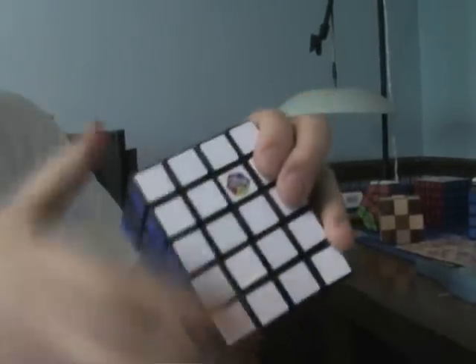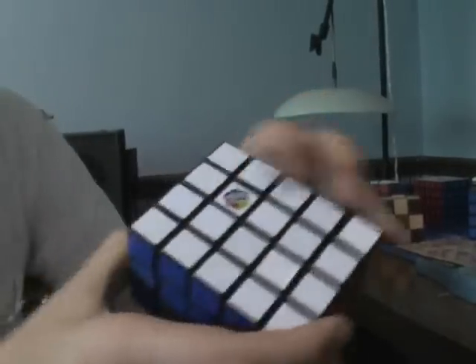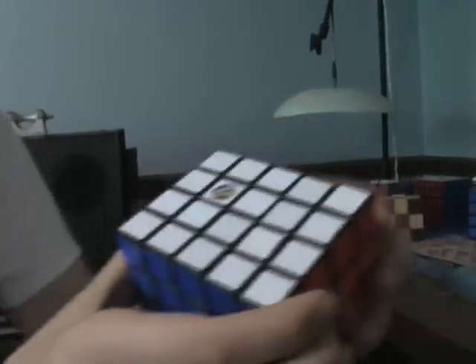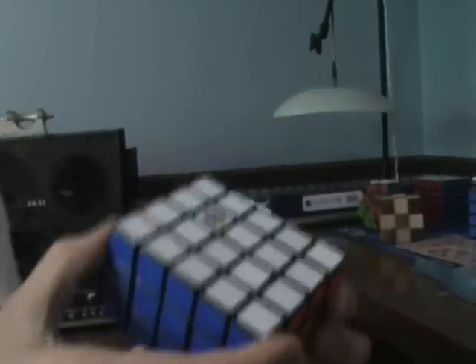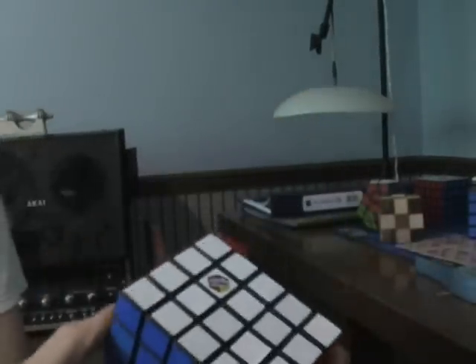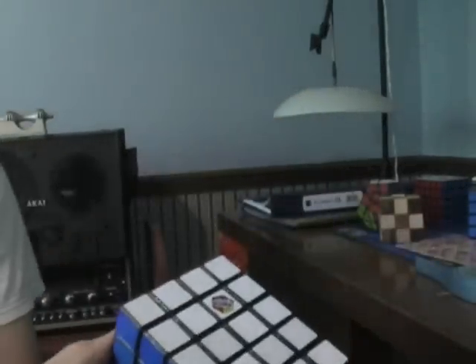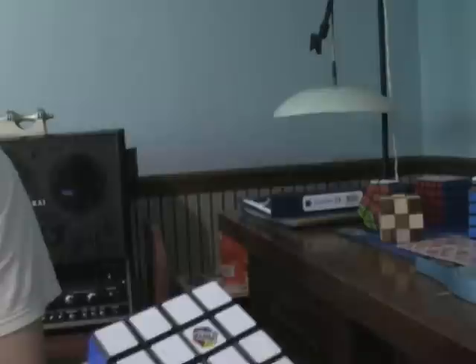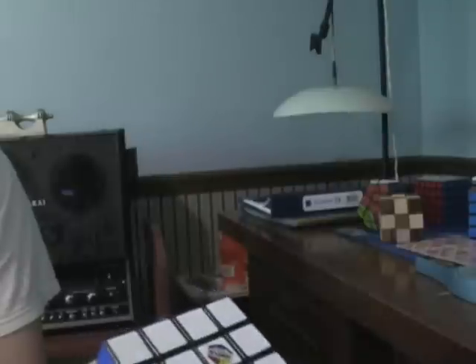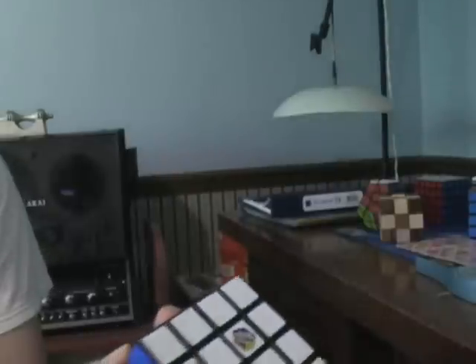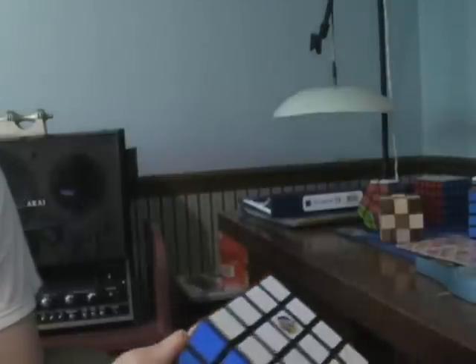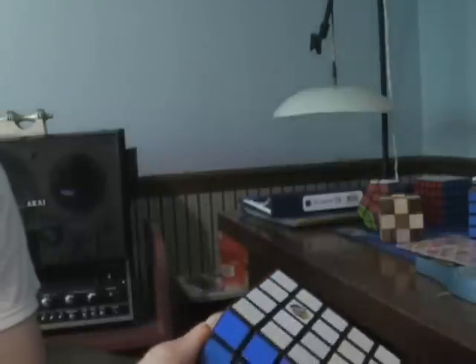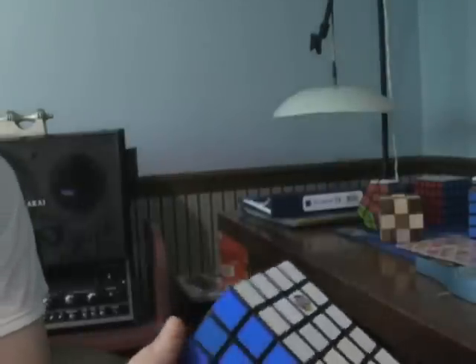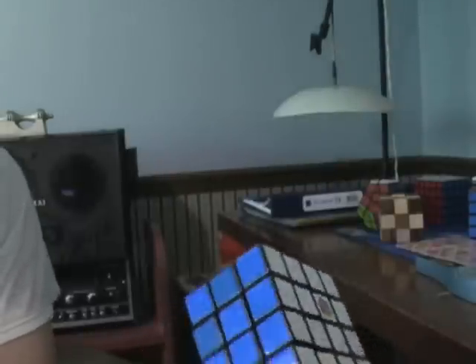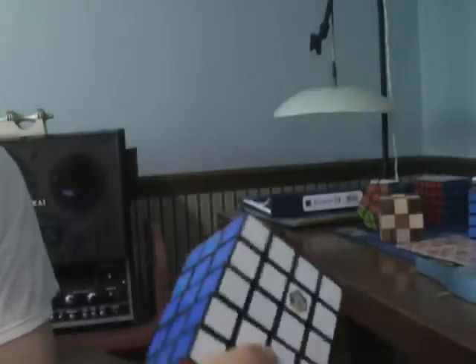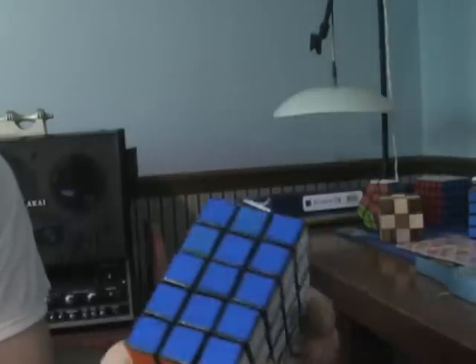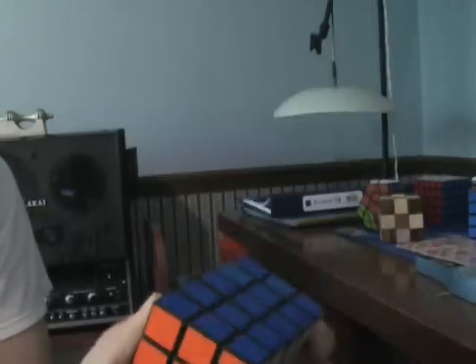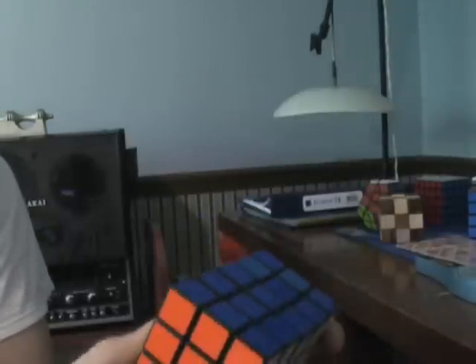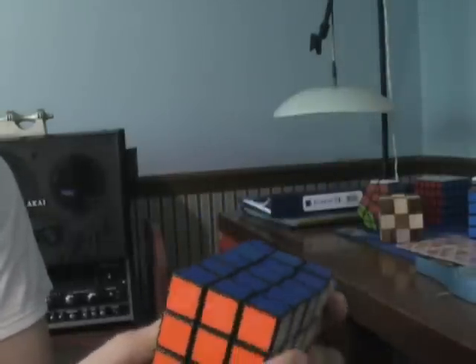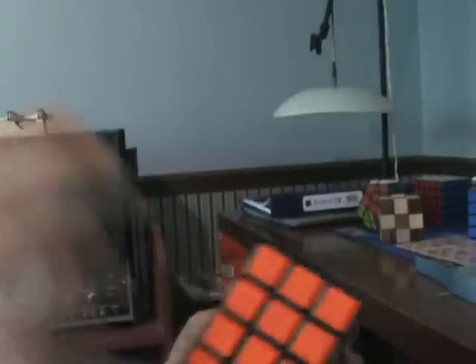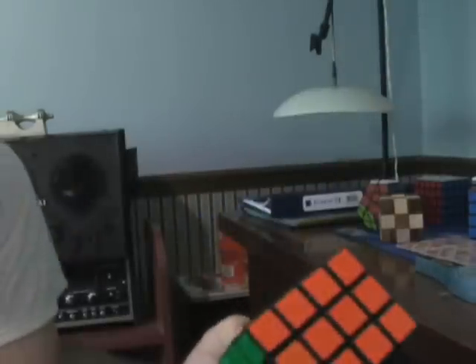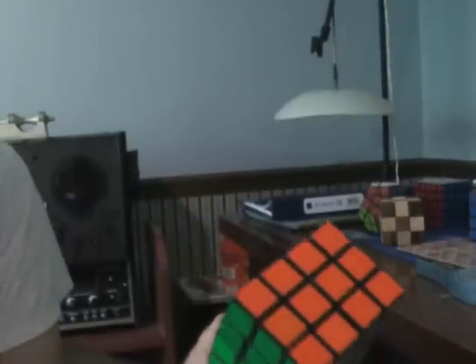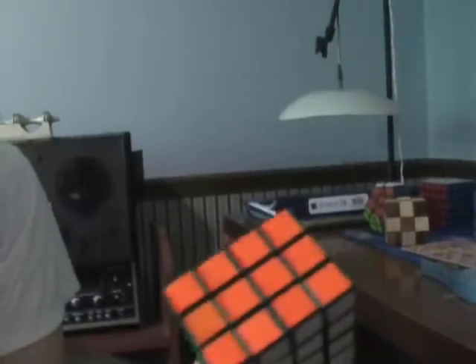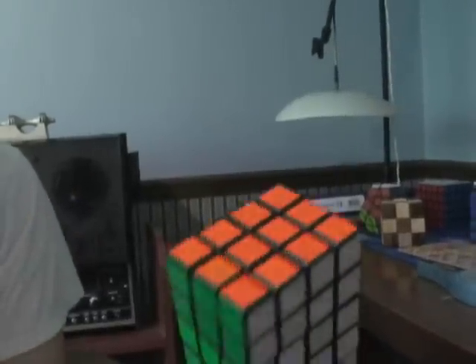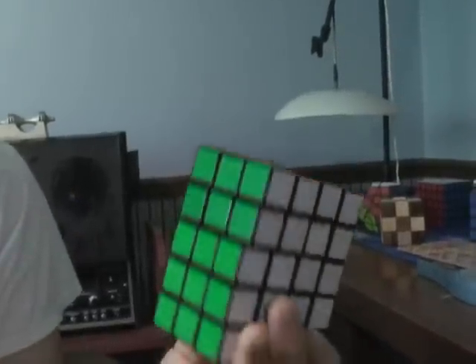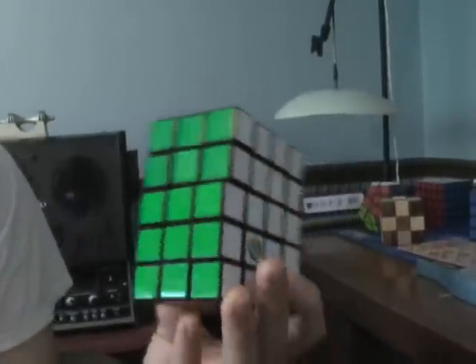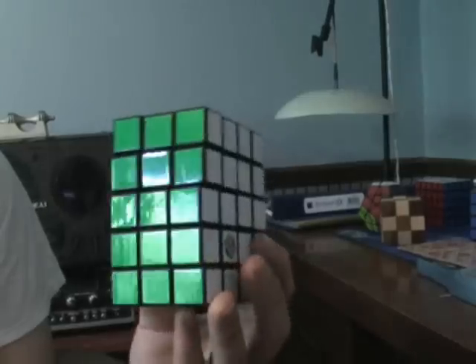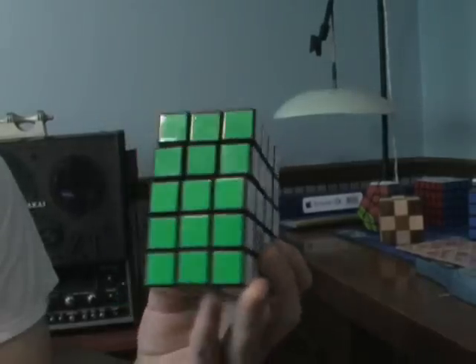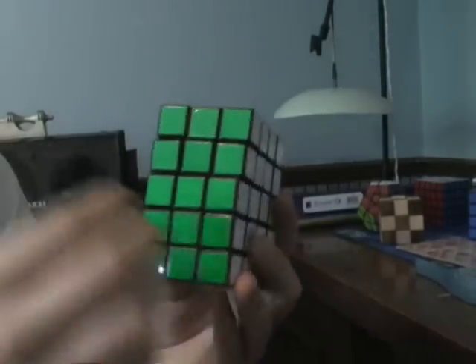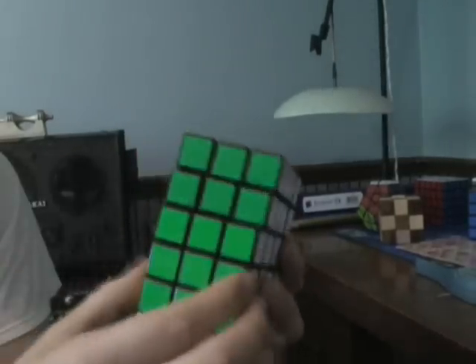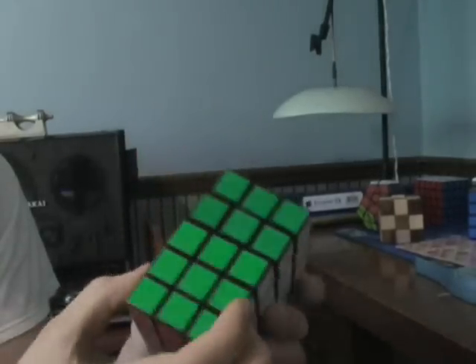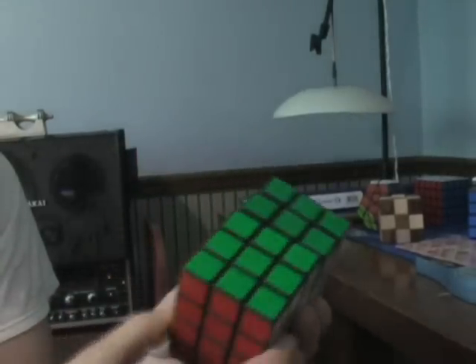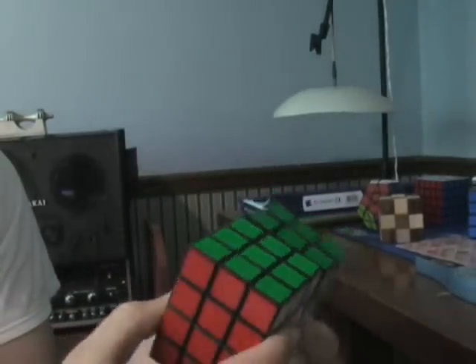Hey YouTube, this is a new puzzle I made out of three Rubik's 3x3's. I think I designed it. It's a Cubie Chaos.